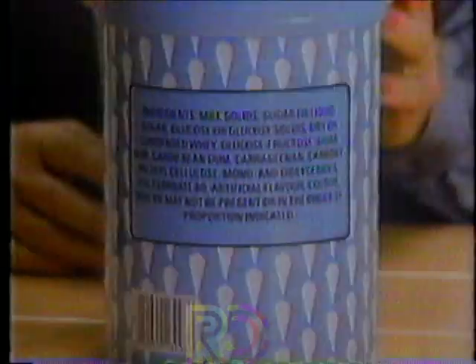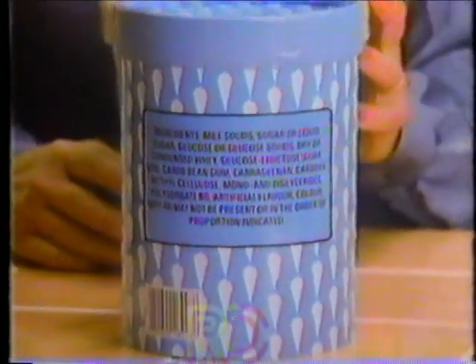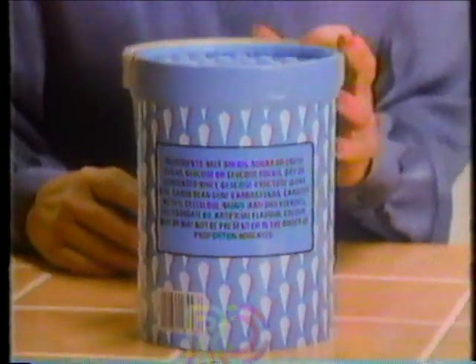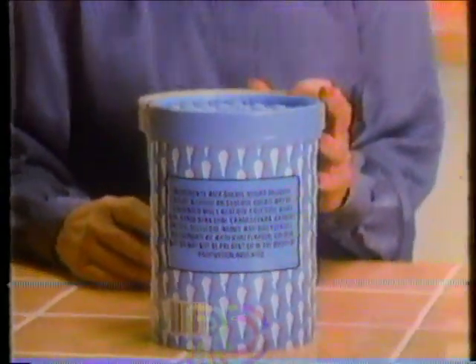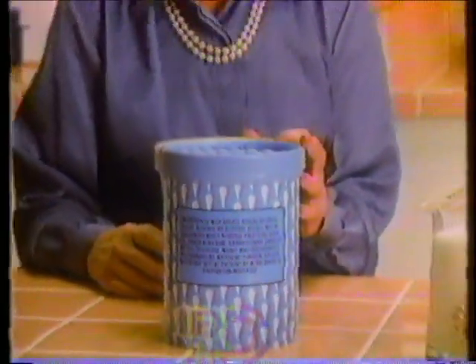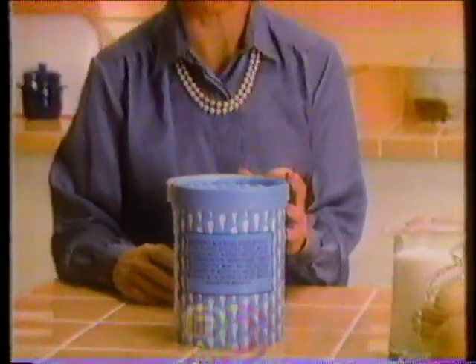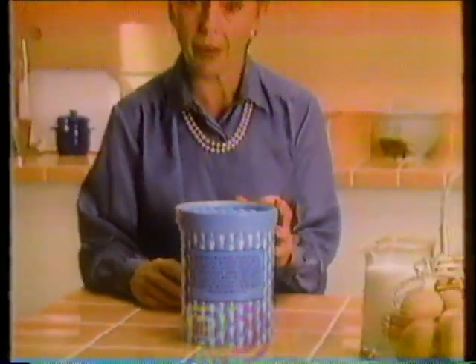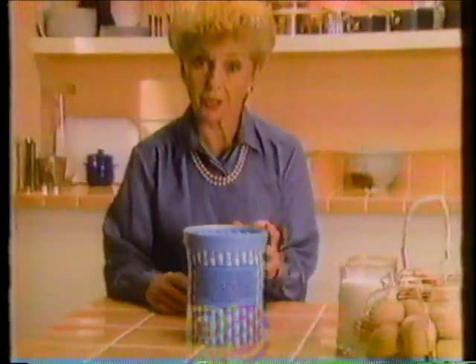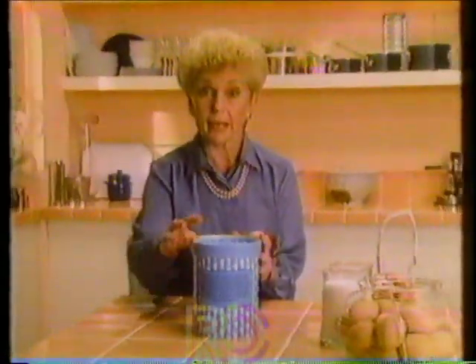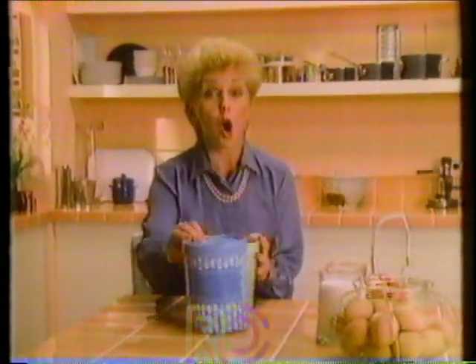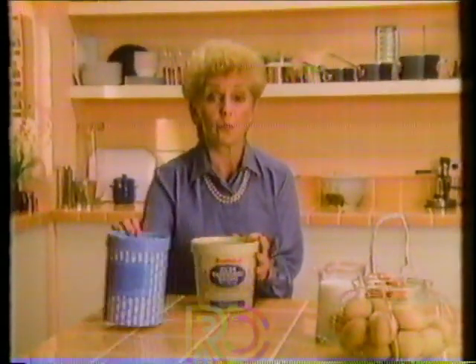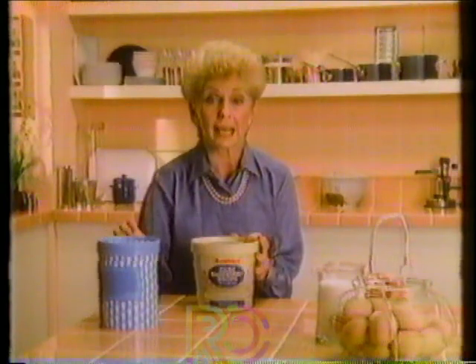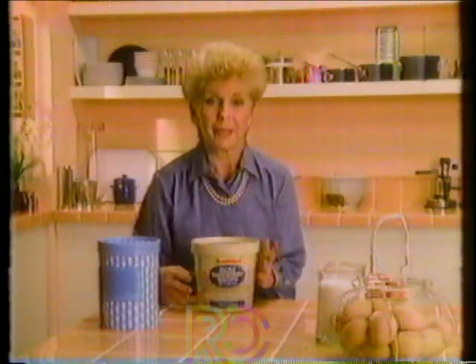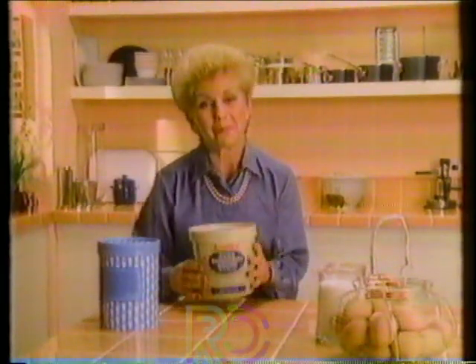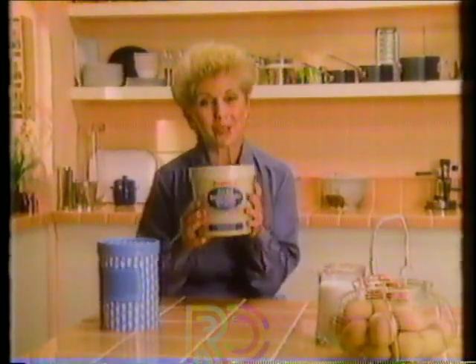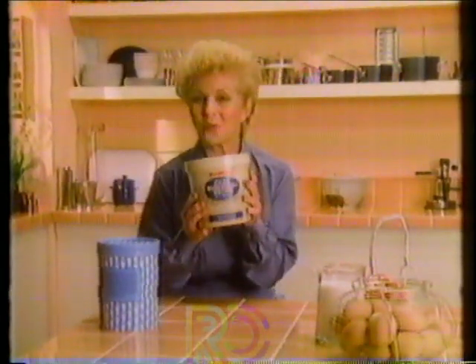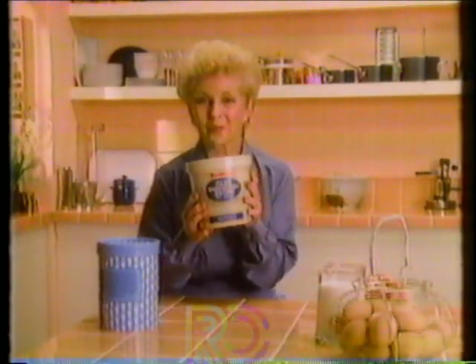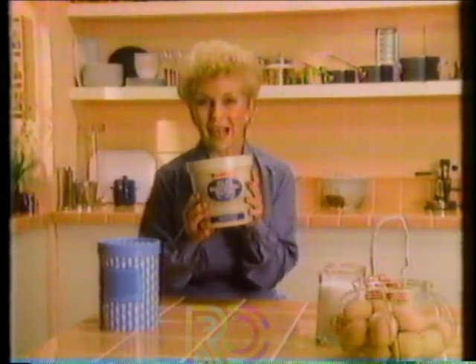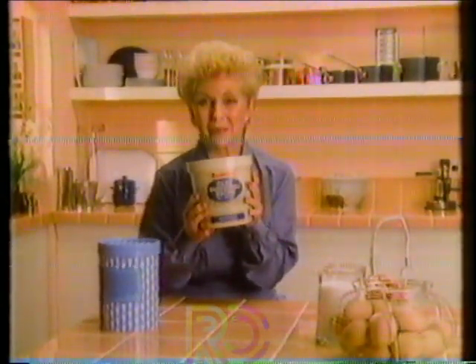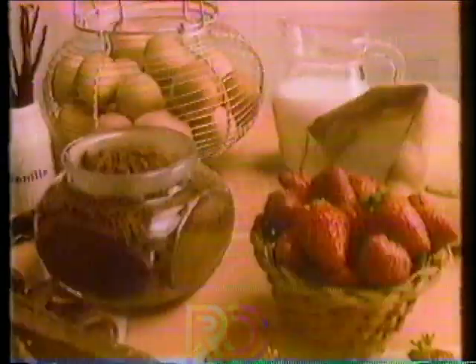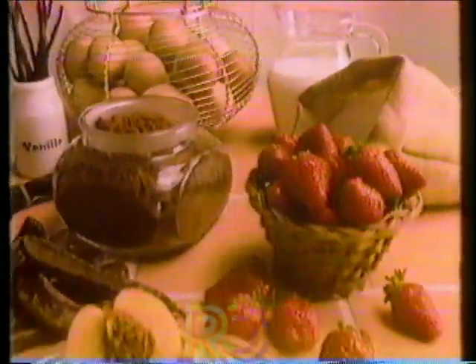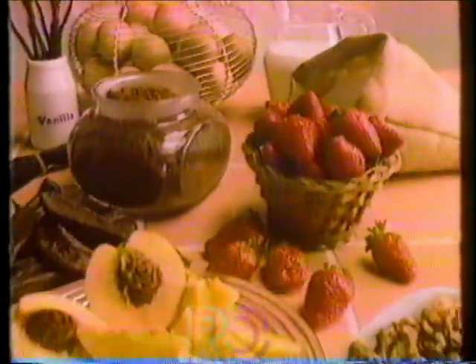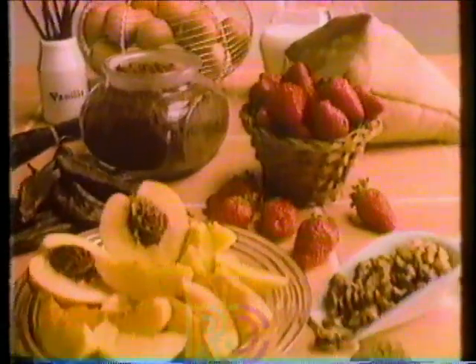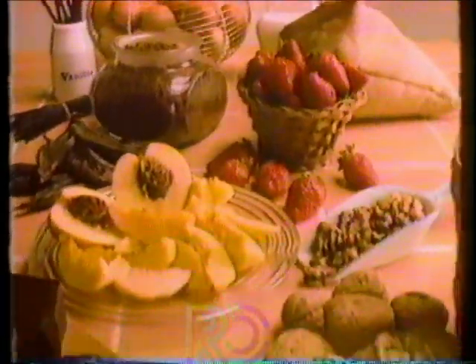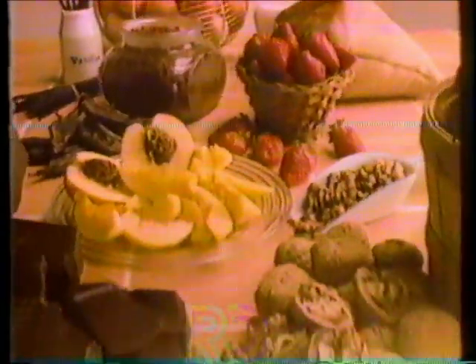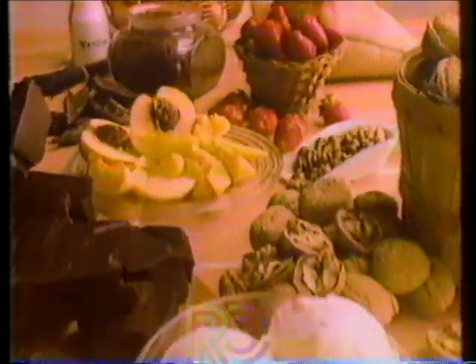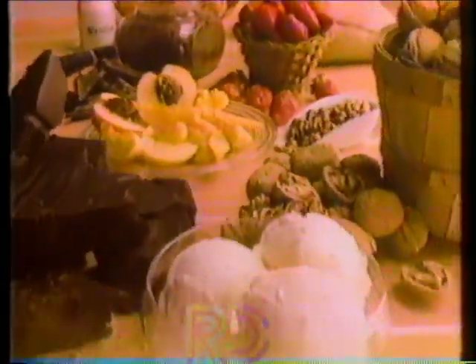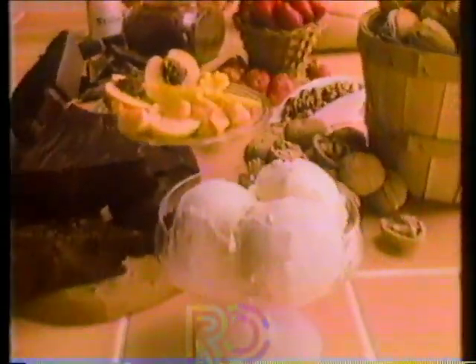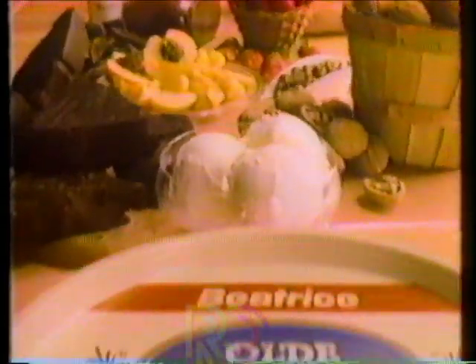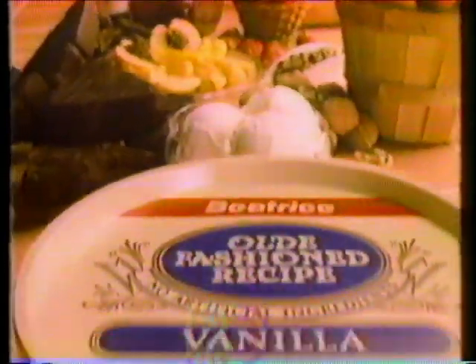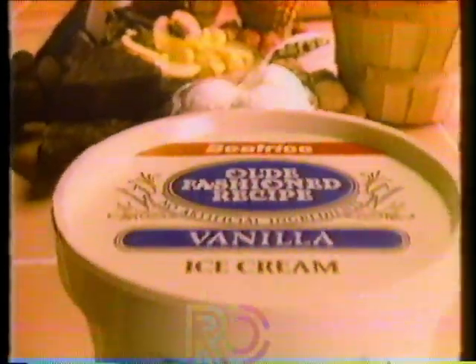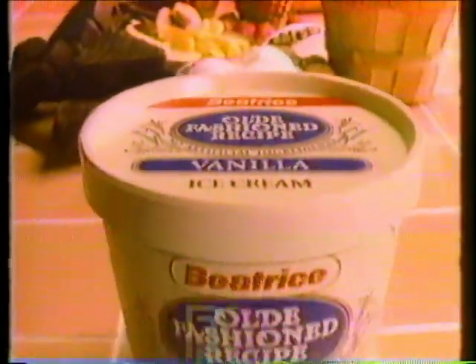If some ice creams printed their ingredients on the front of their package, there'd be no room for their name. But Beatrice Old Fashioned Recipe Ice Cream is made the old-fashioned way, with wholesome ingredients to give you nothing but the pure taste of ice cream.